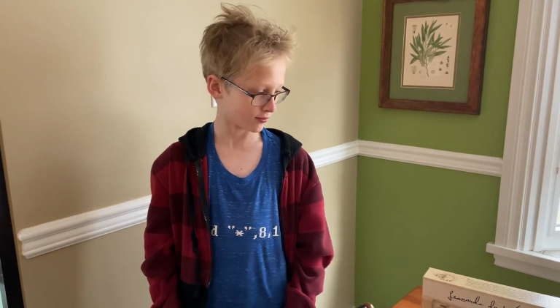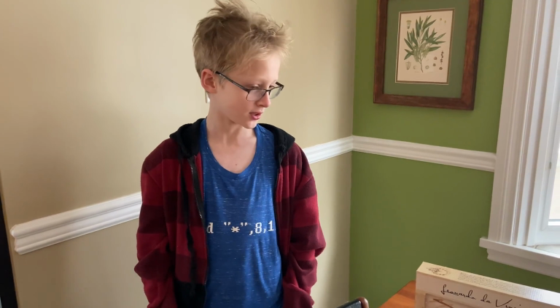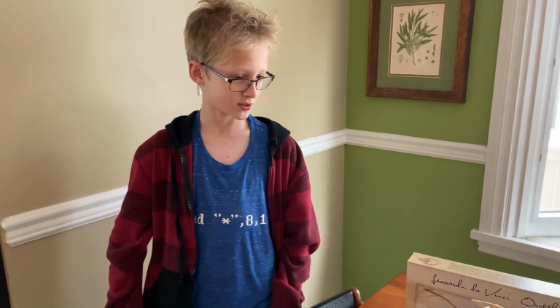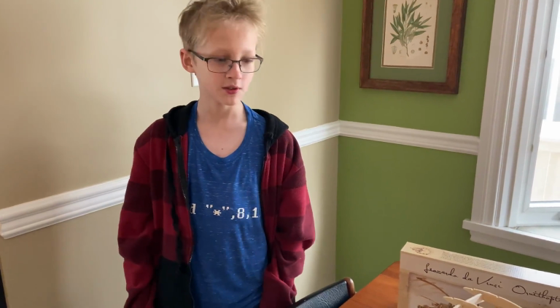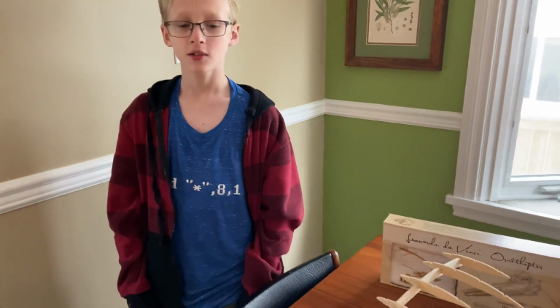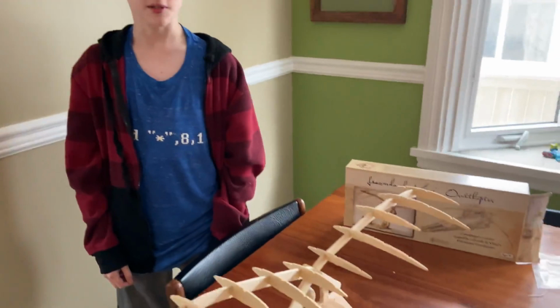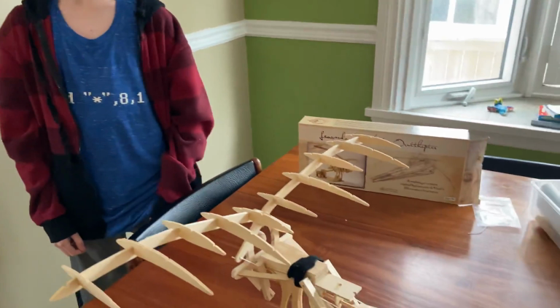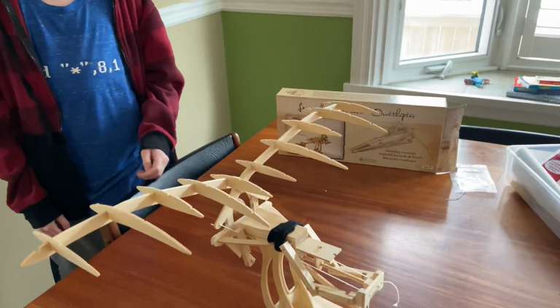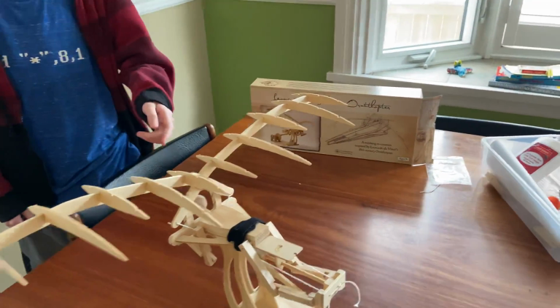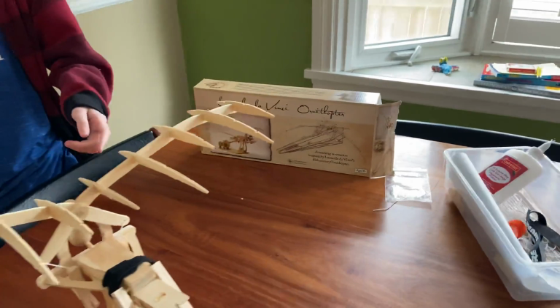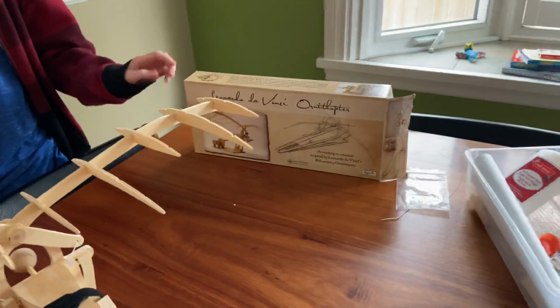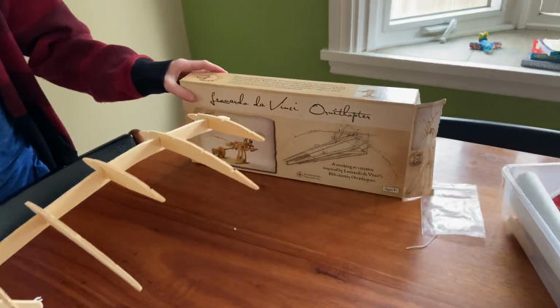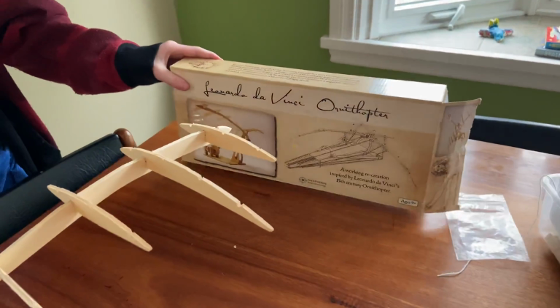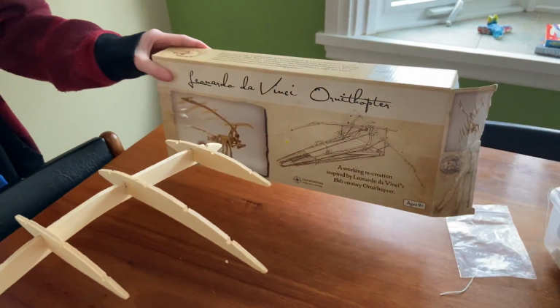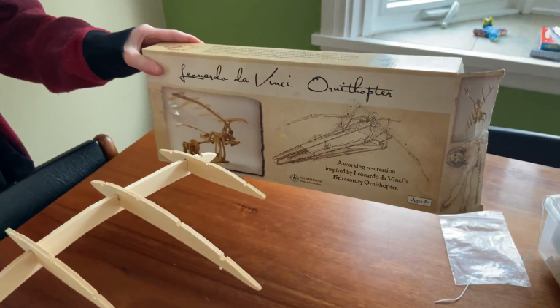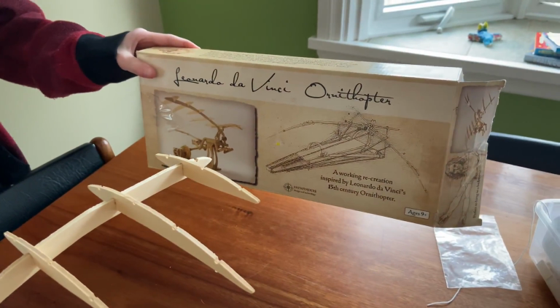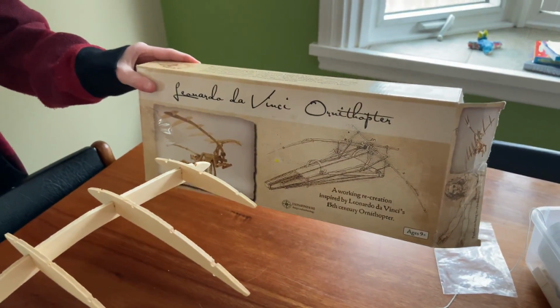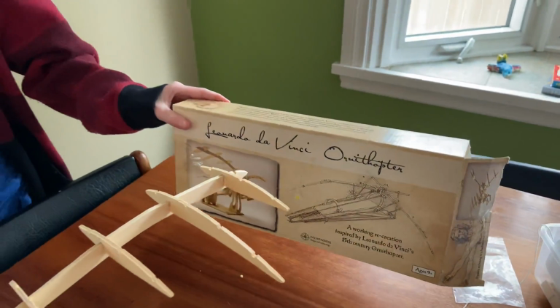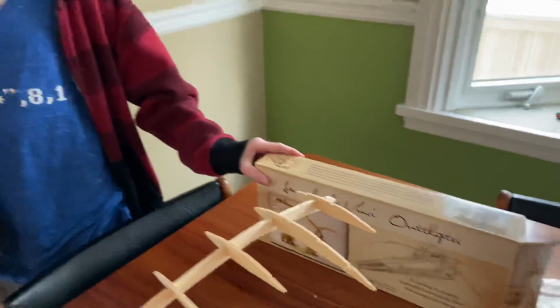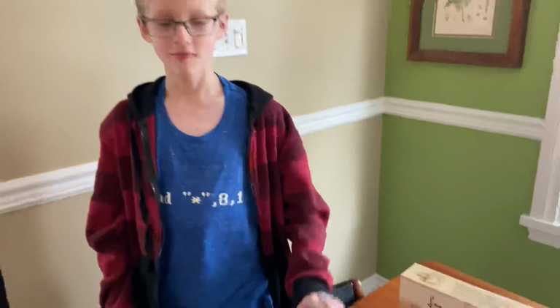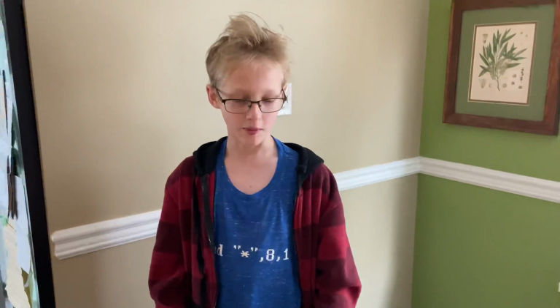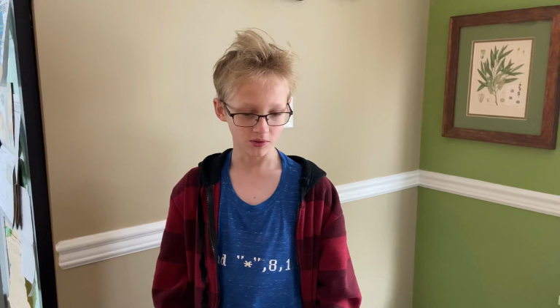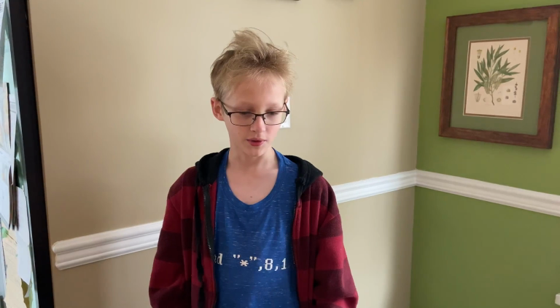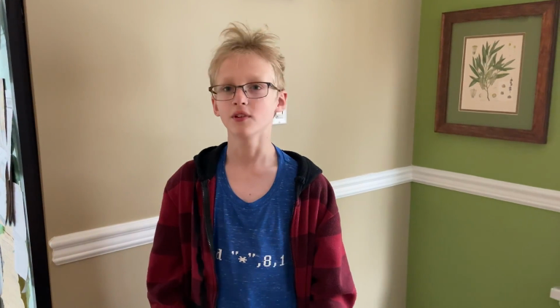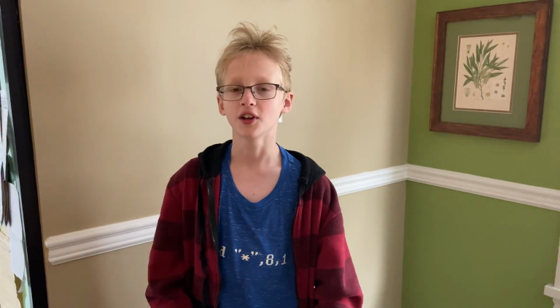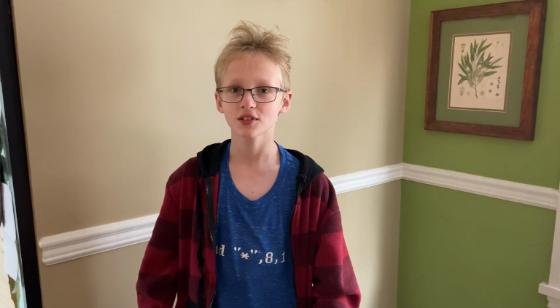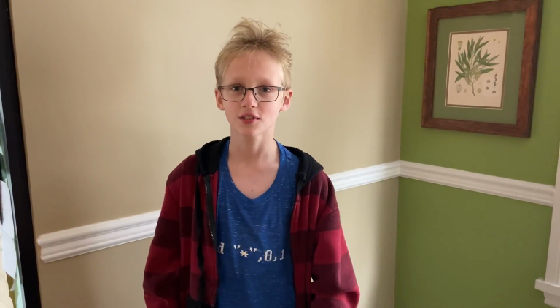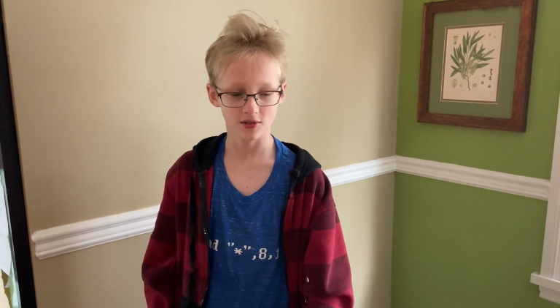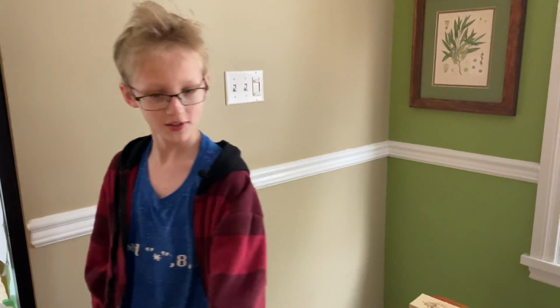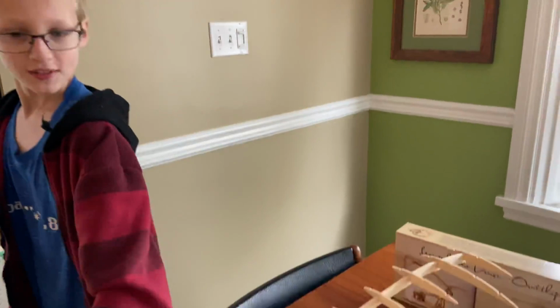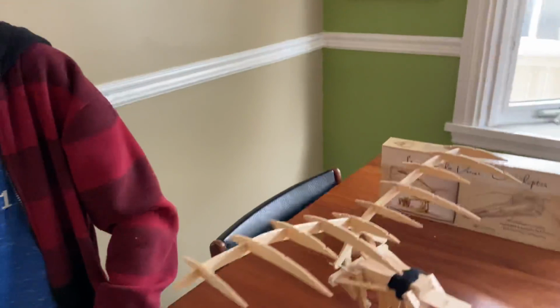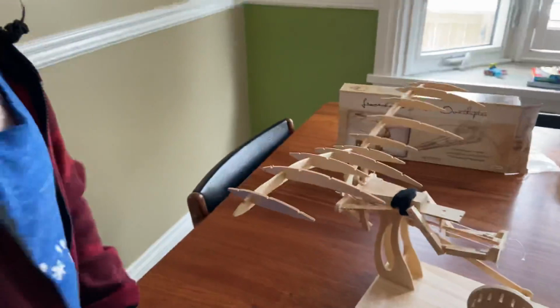We're going to demonstrate the principle by using this machine — the faux copter, or whatever — that we built over a few days.